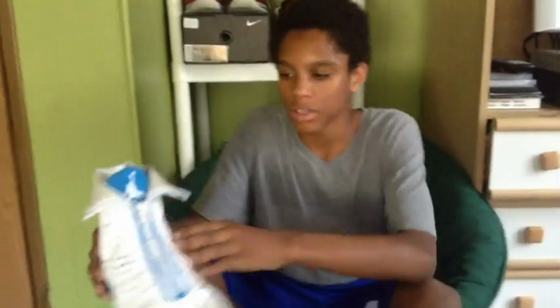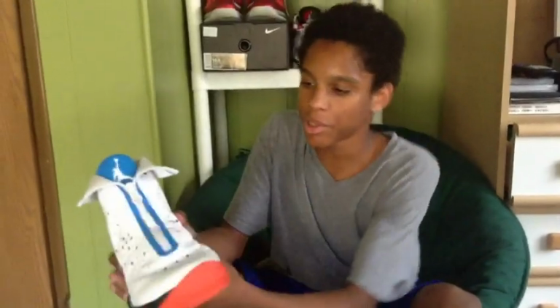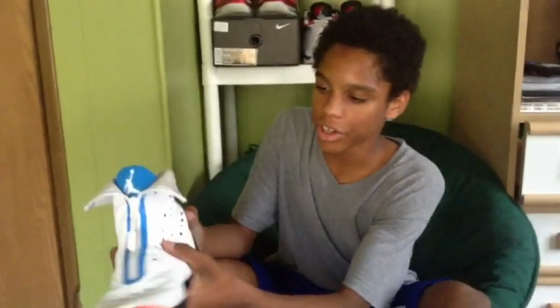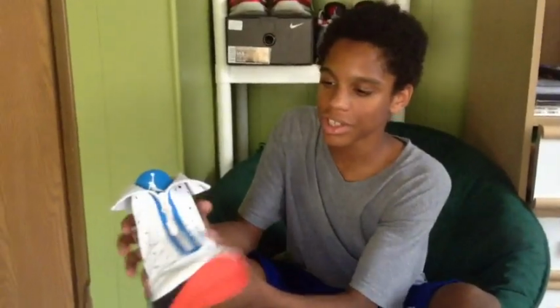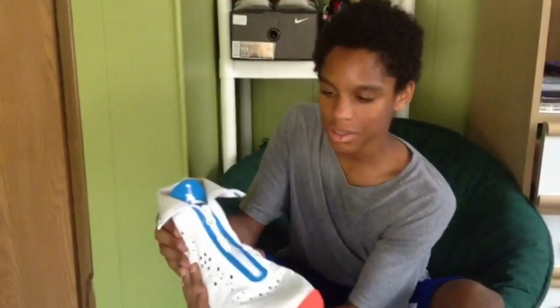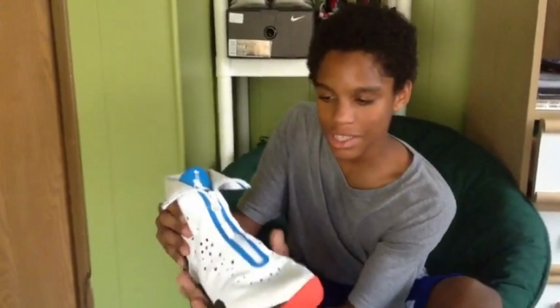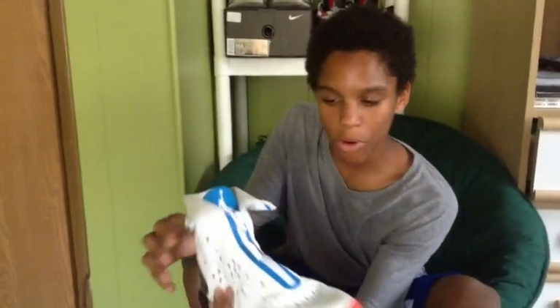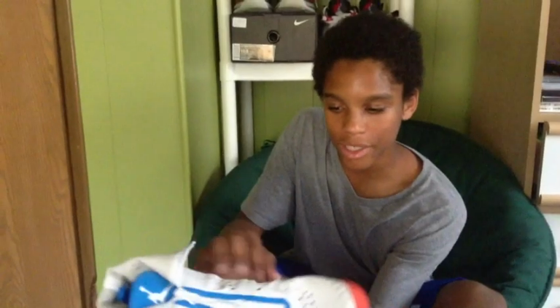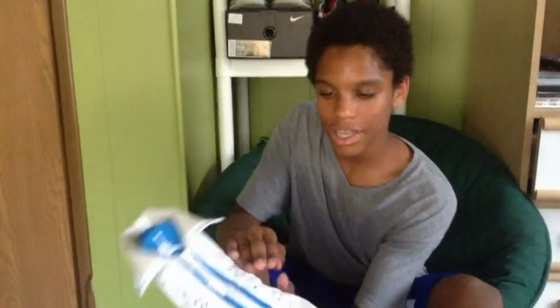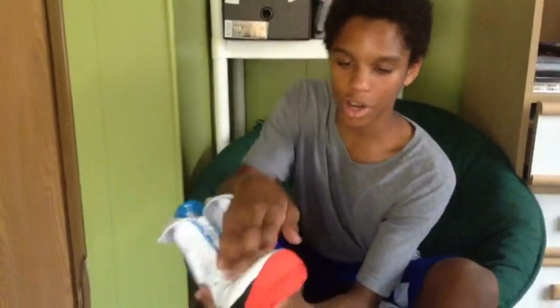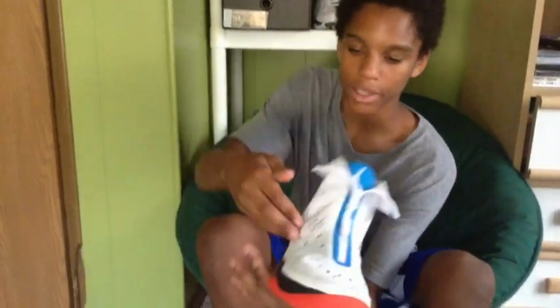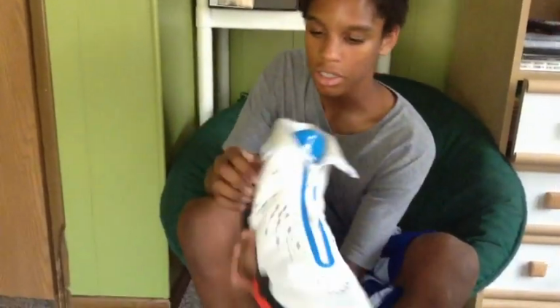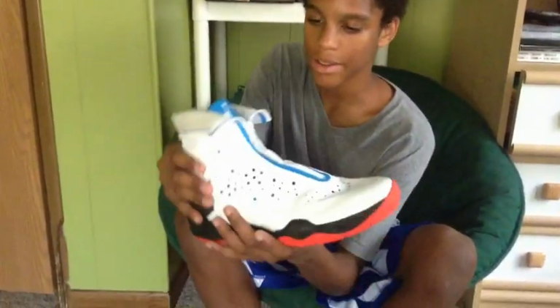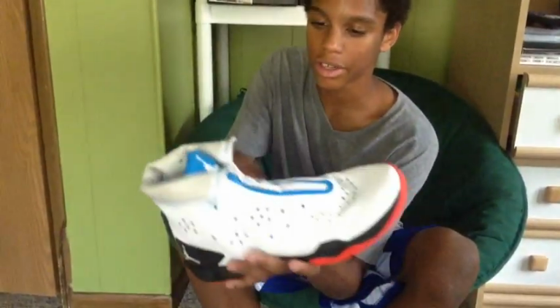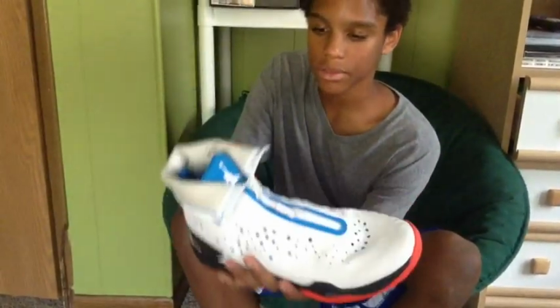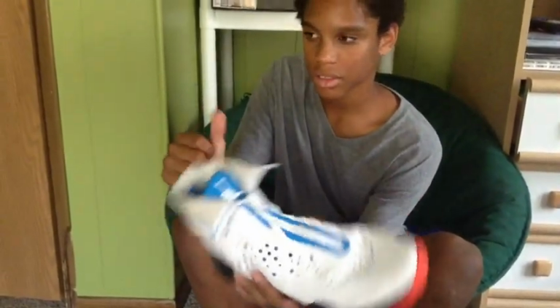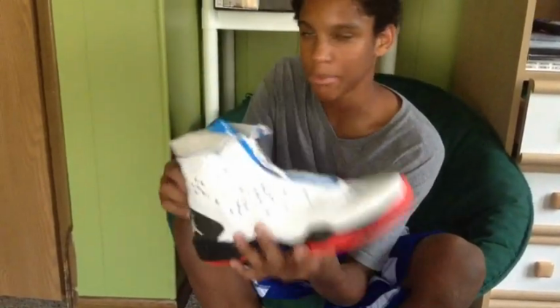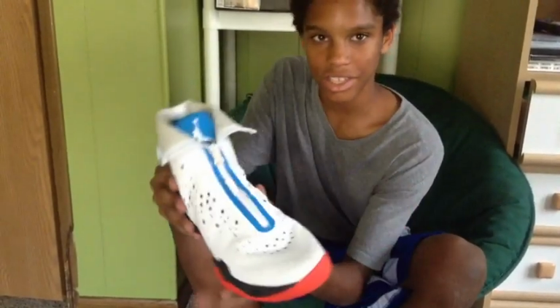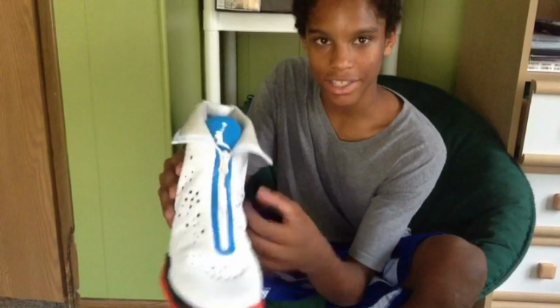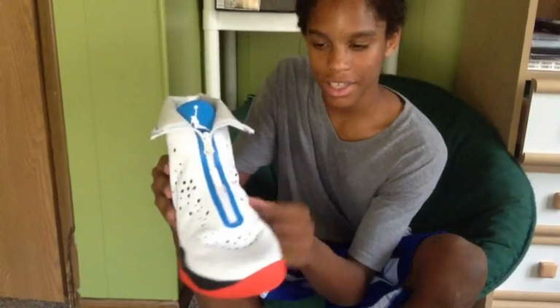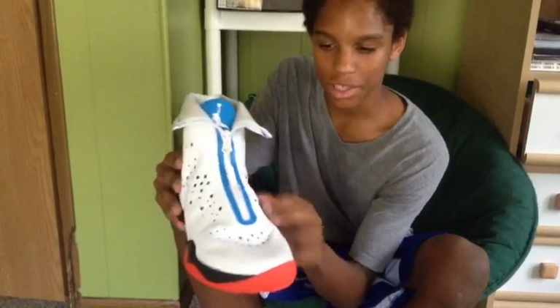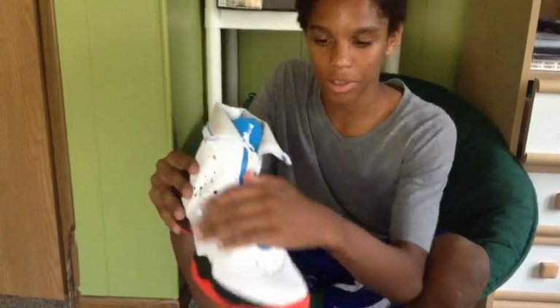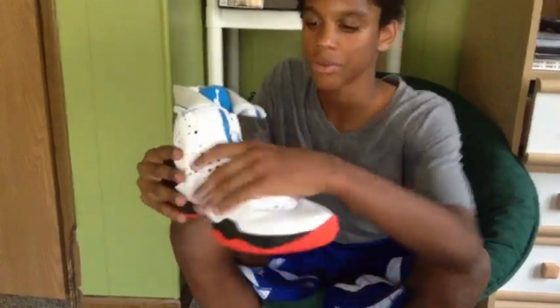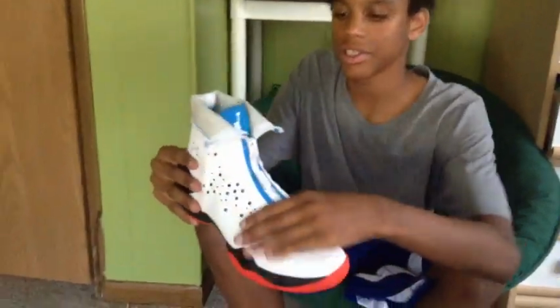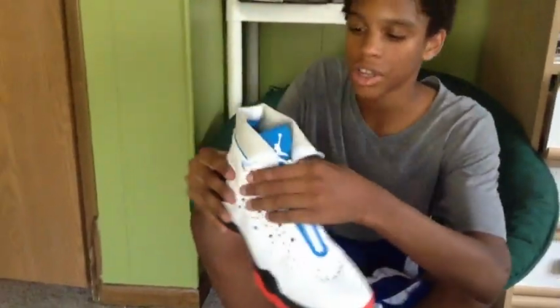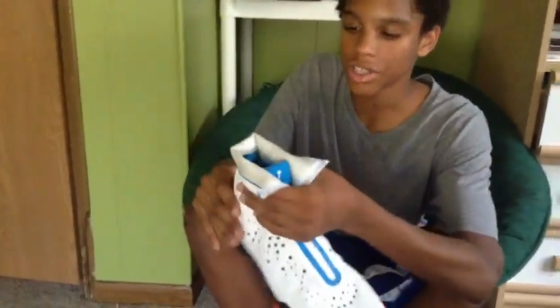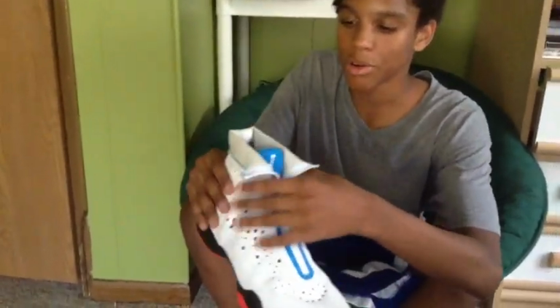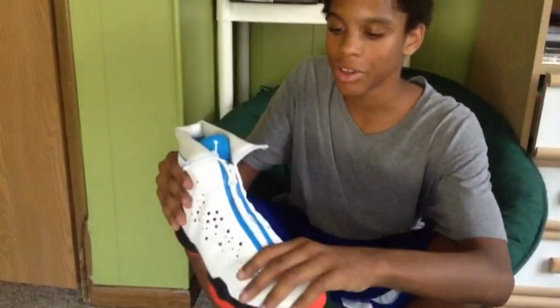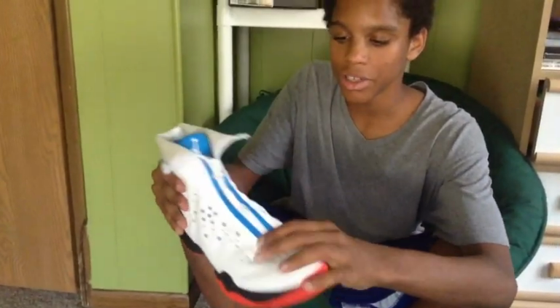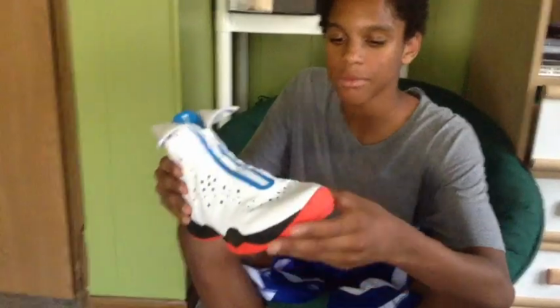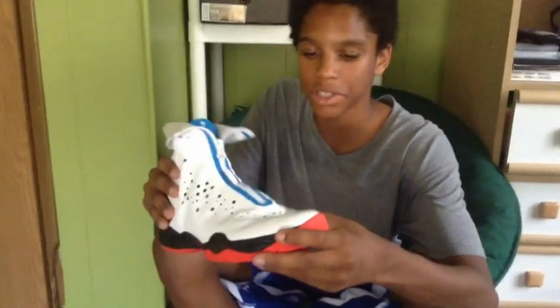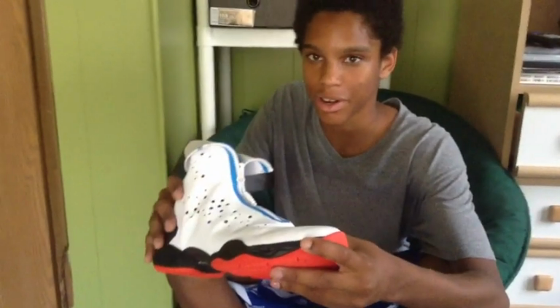The breathability on here is, I'd say, lower, because it has a leather upper rather than the mesh upper on the other ones. So it needs a little bit more breathability, but my foot doesn't sweat or anything.